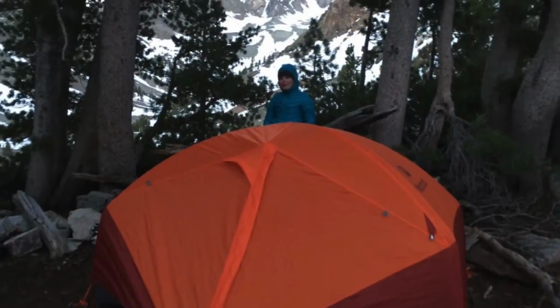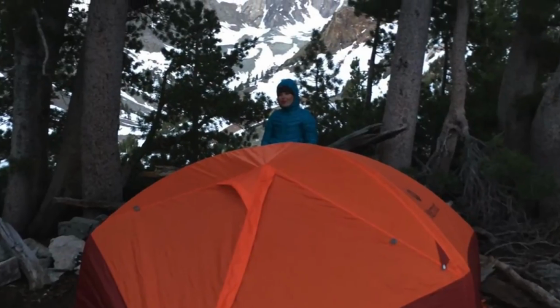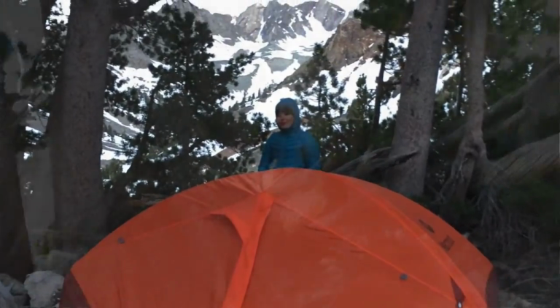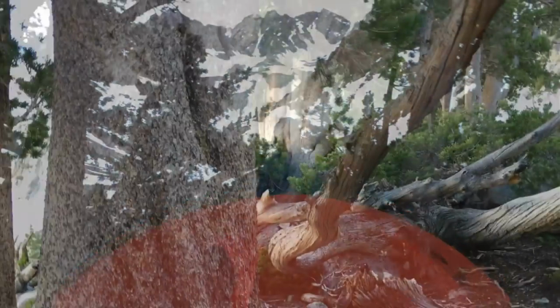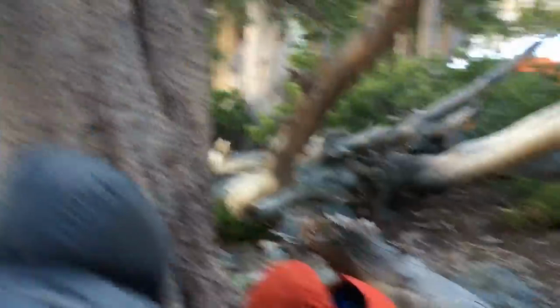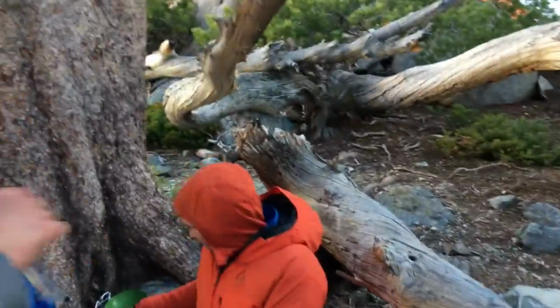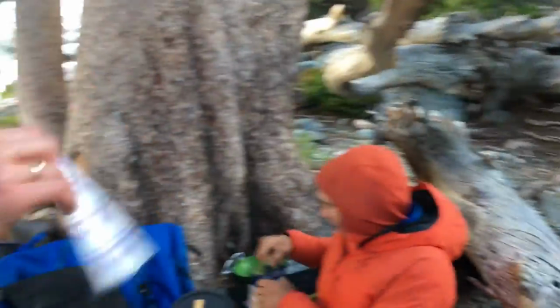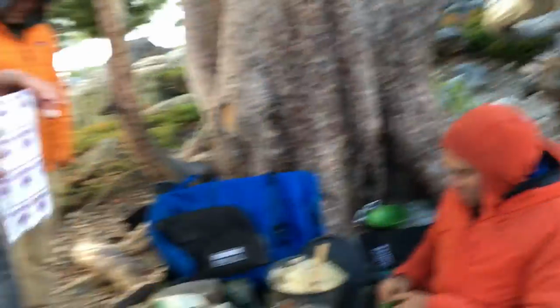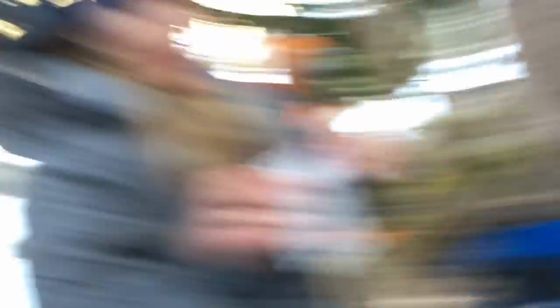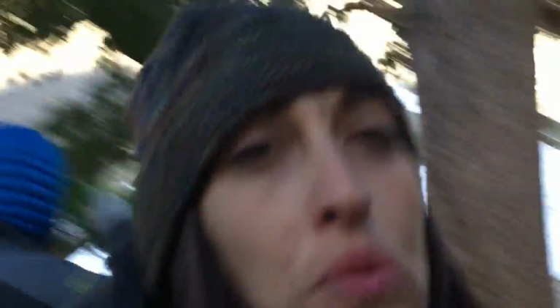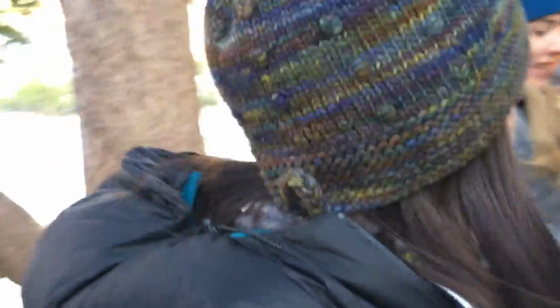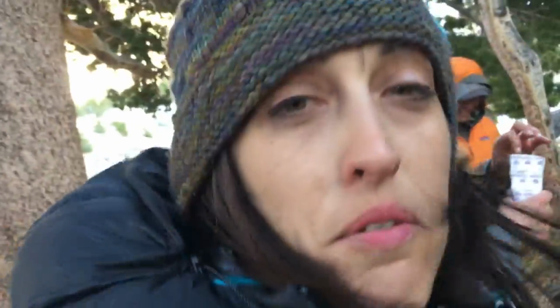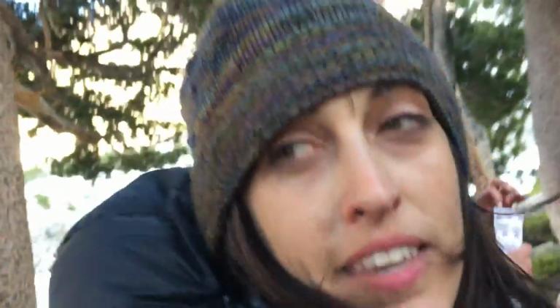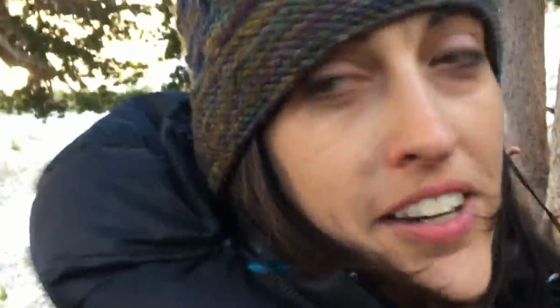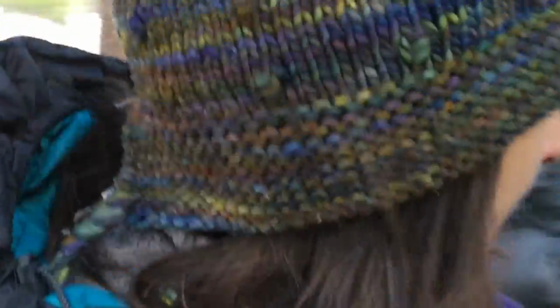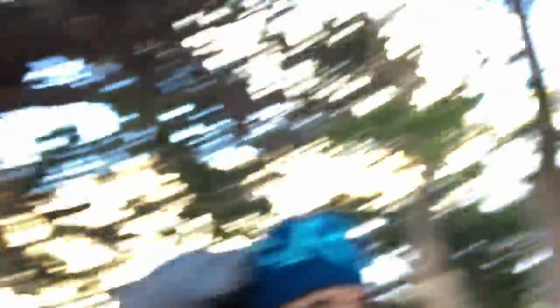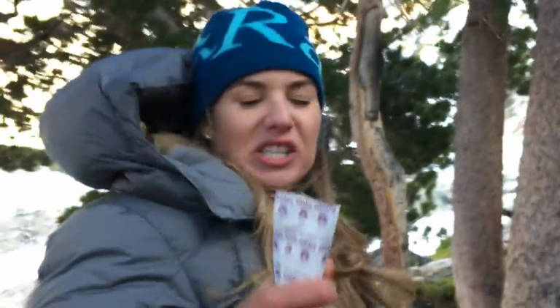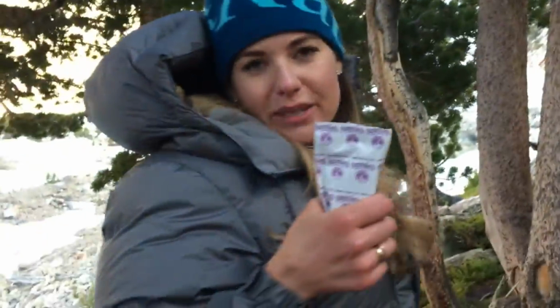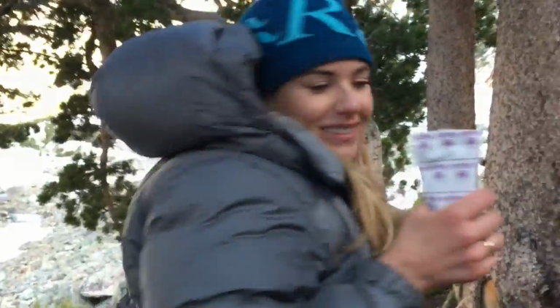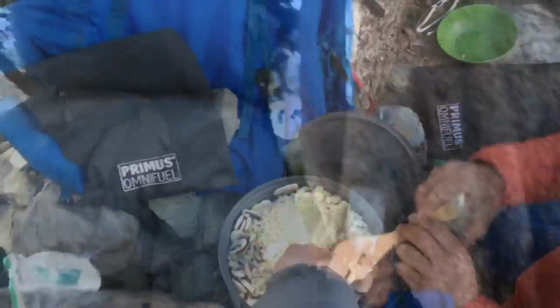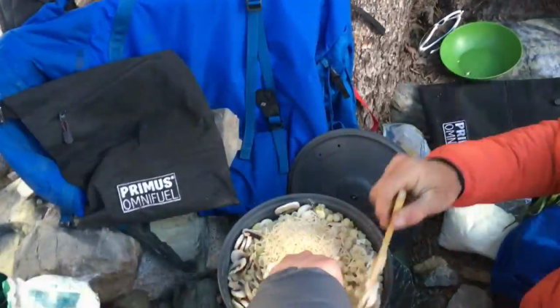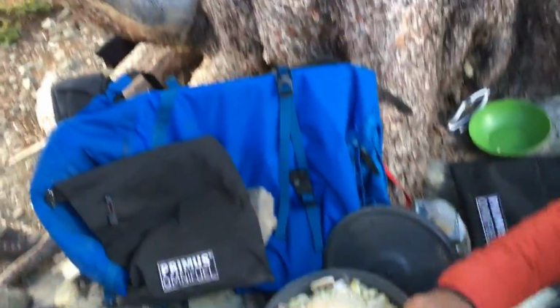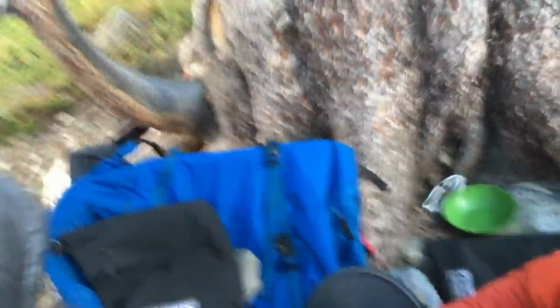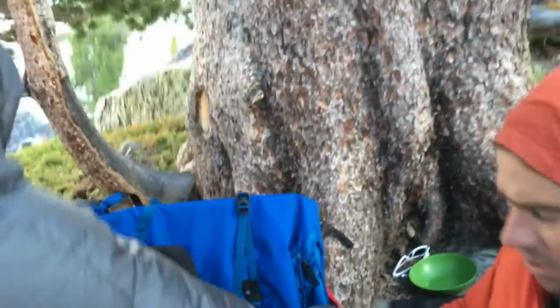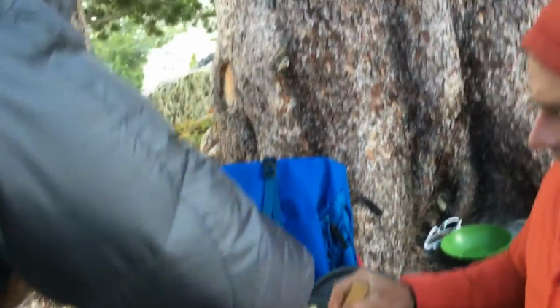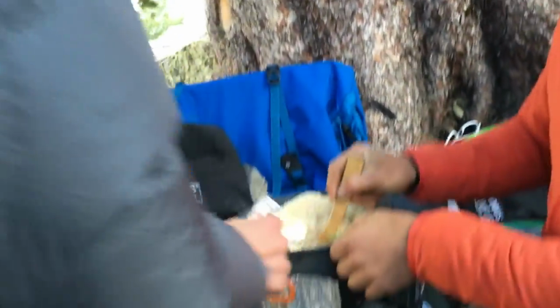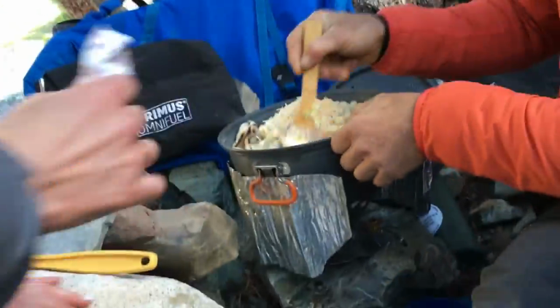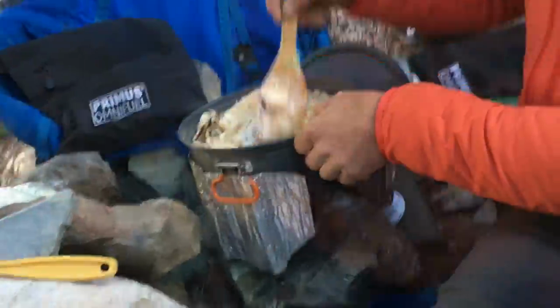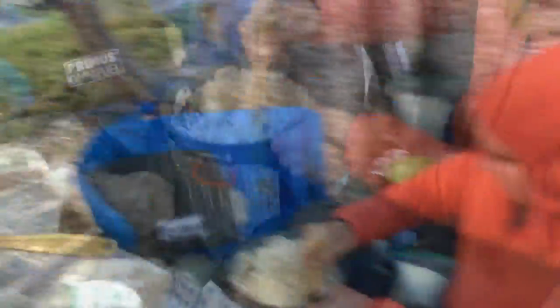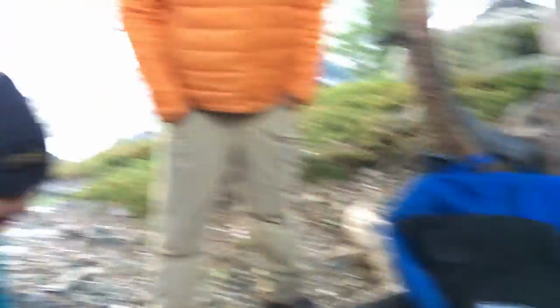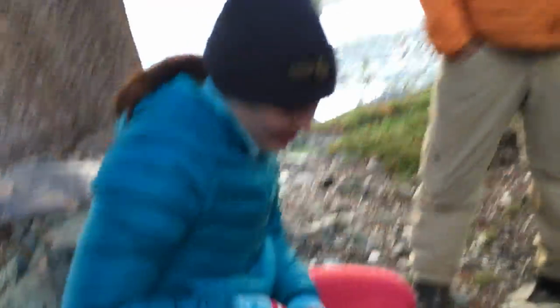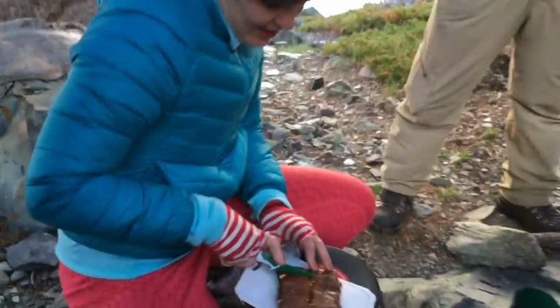Jess, will you be our cheese dumper? We are making dinner right now. I have a cheese dumper — cheese dumper in the house! Alright, there you go. We got the tofu cutter.